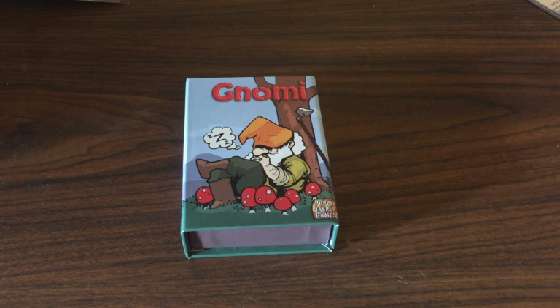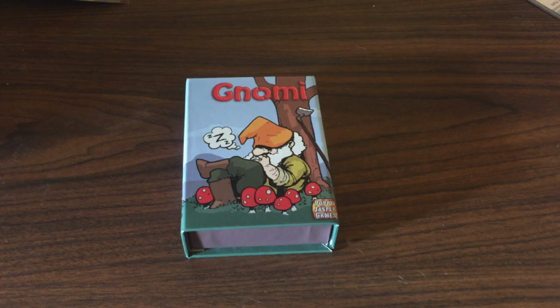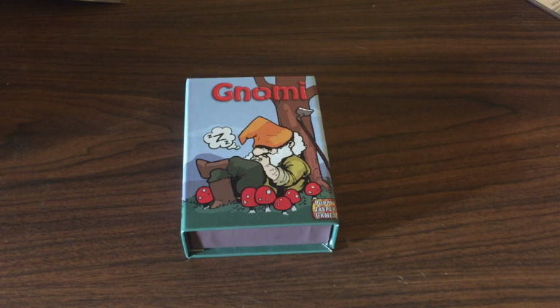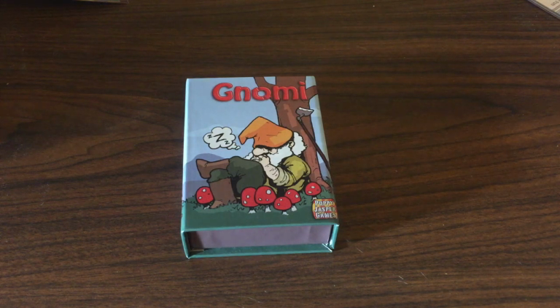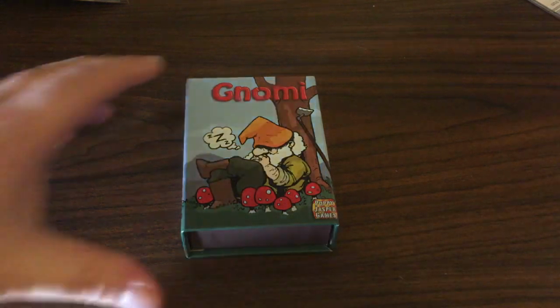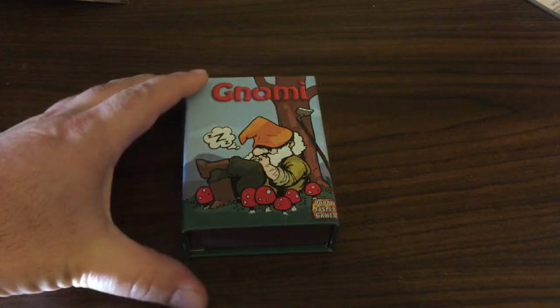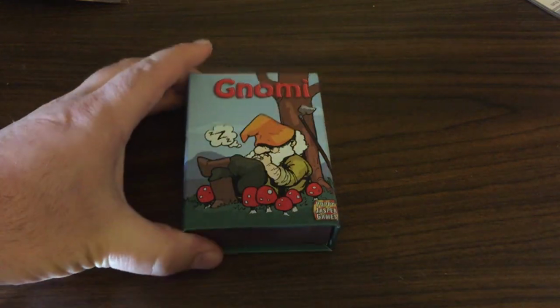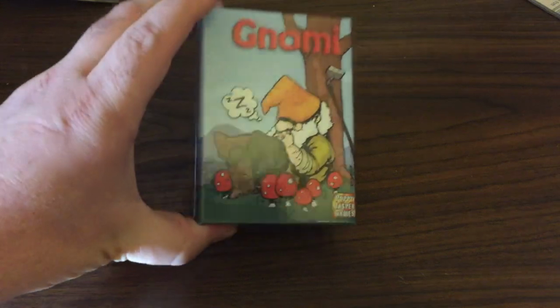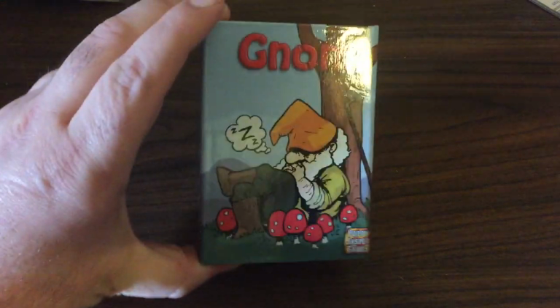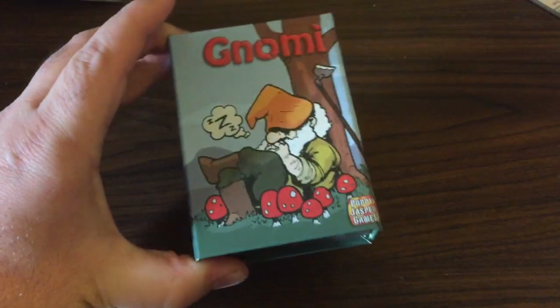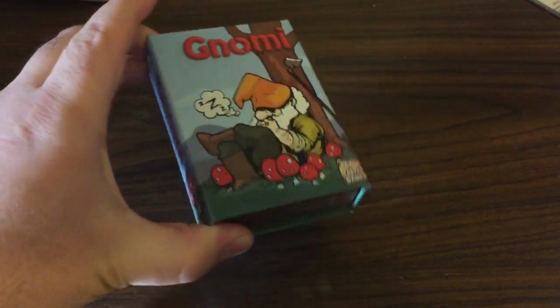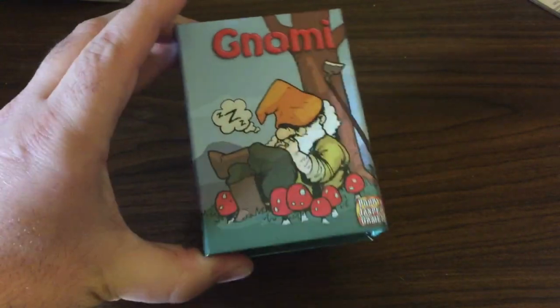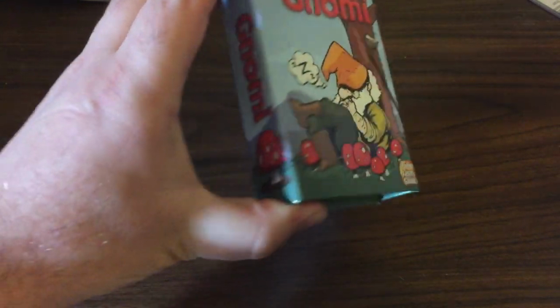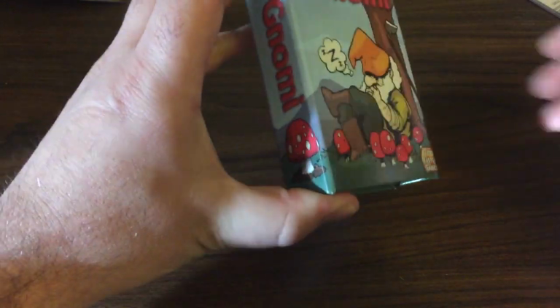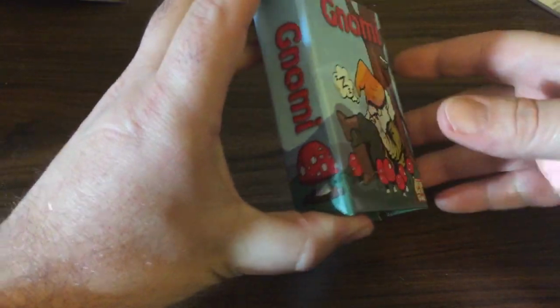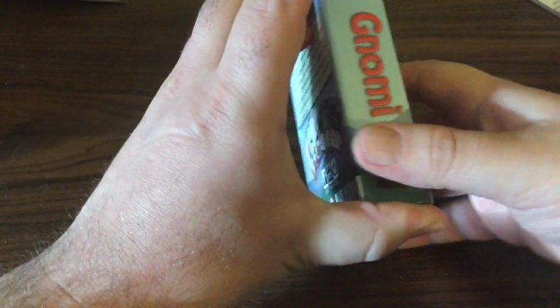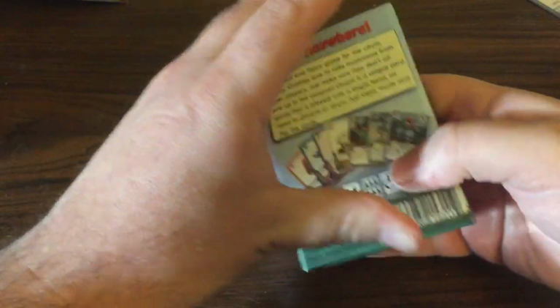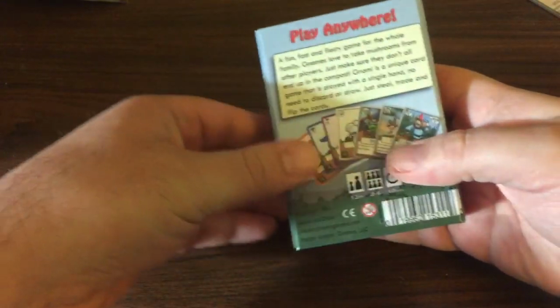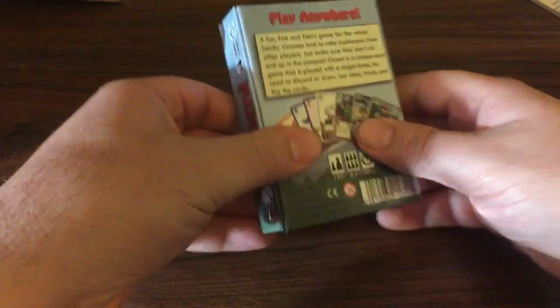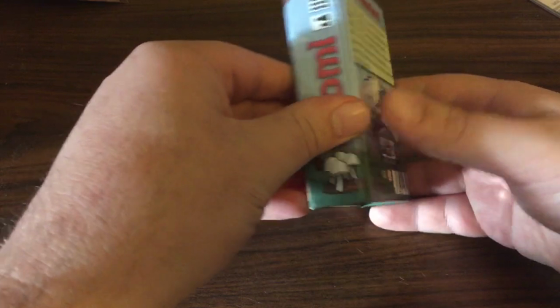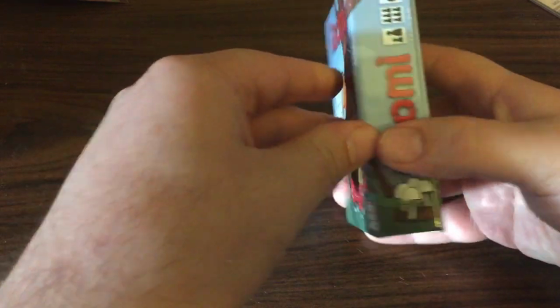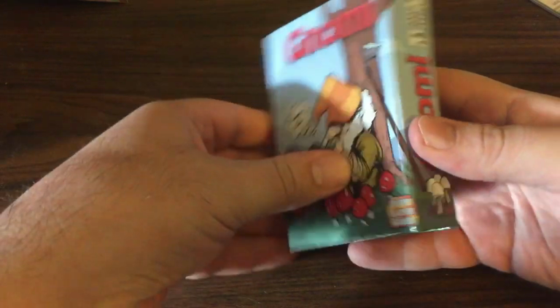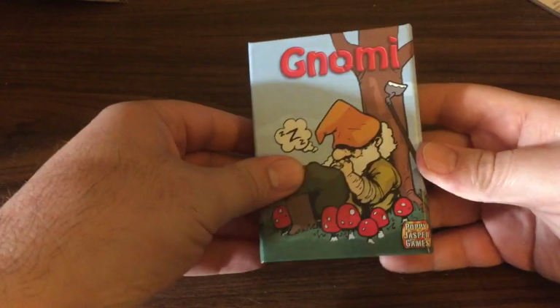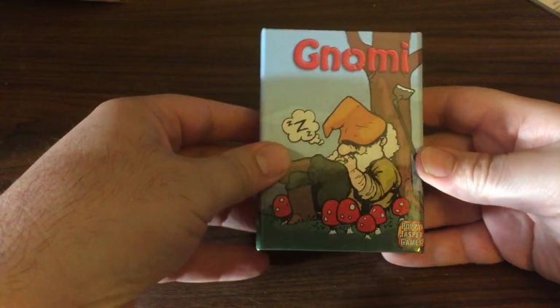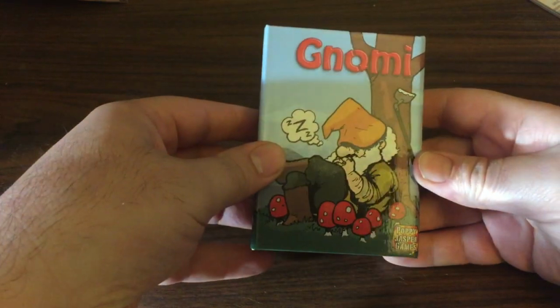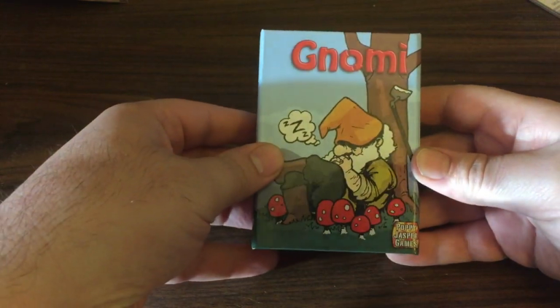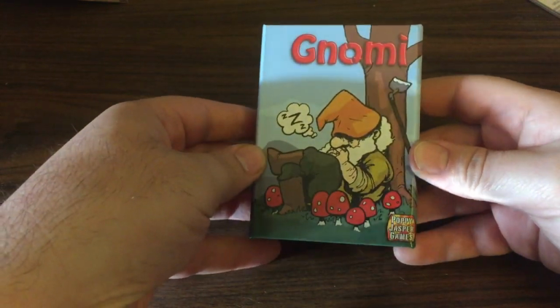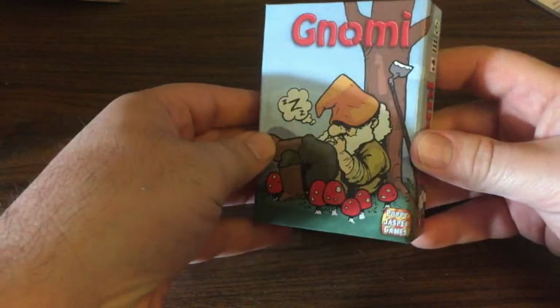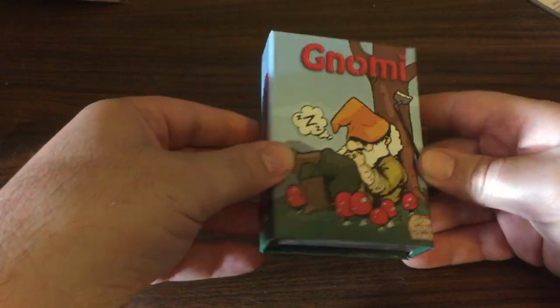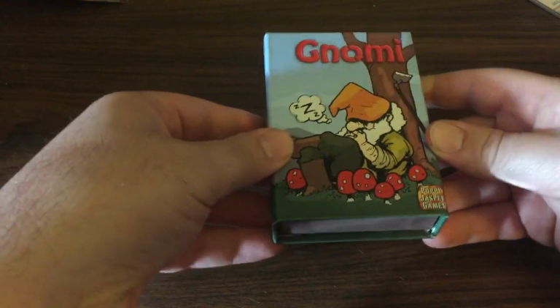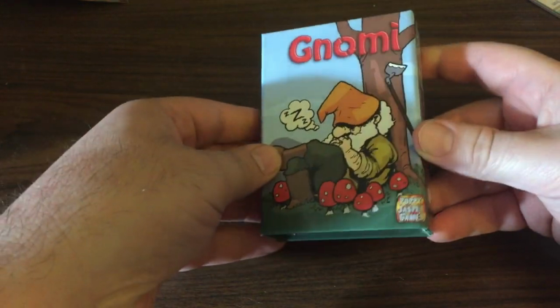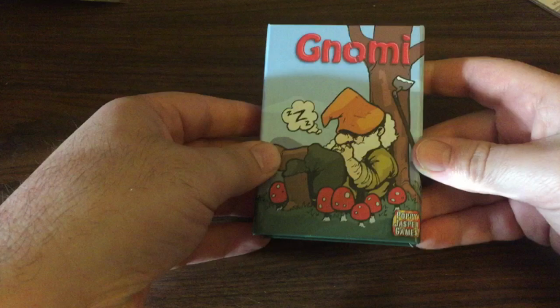Hey guys, look what just came in the mail! It's the pre-production copy of Nomi. So this is the last copy we'll print before we start production. This is supposed to help us find any last issues.